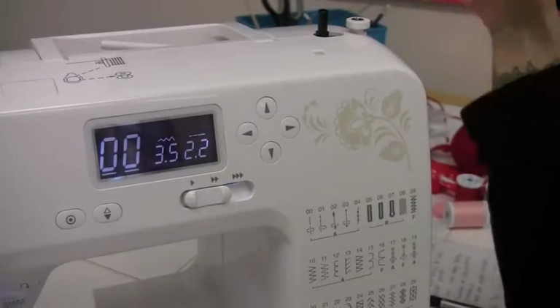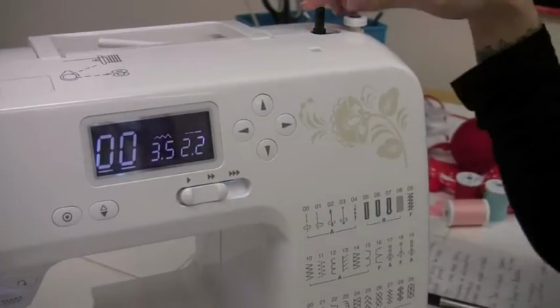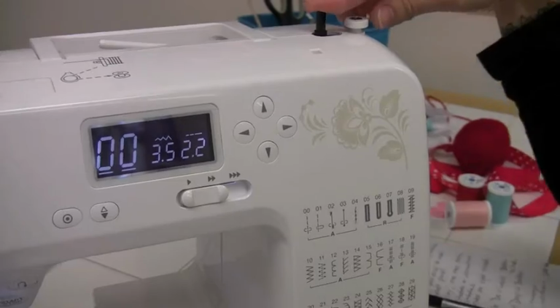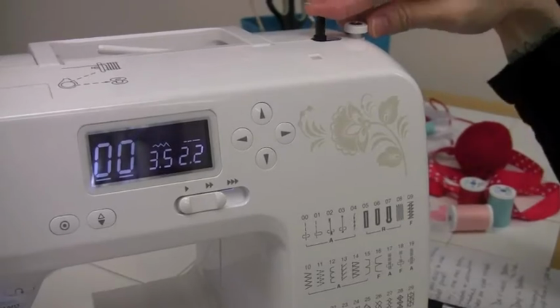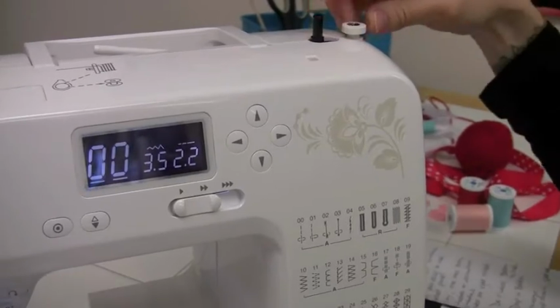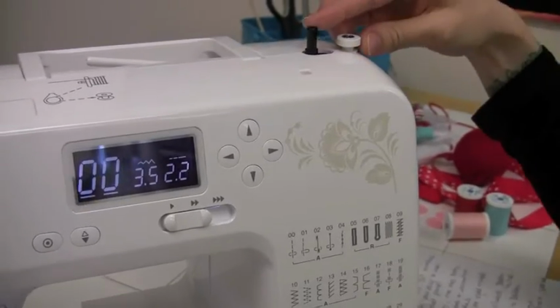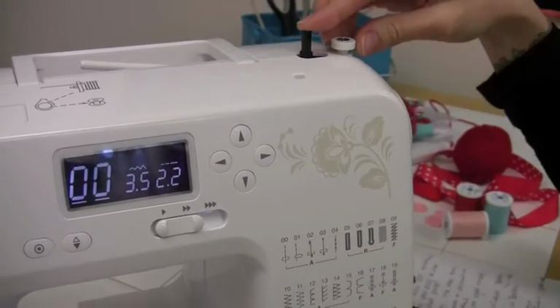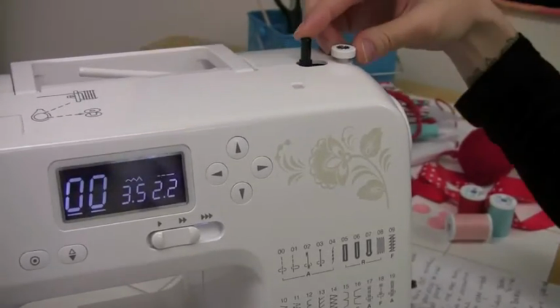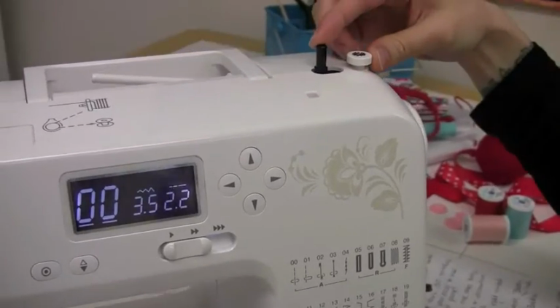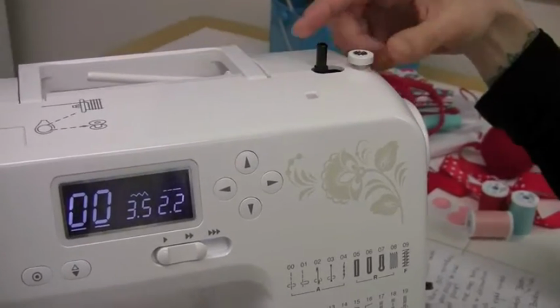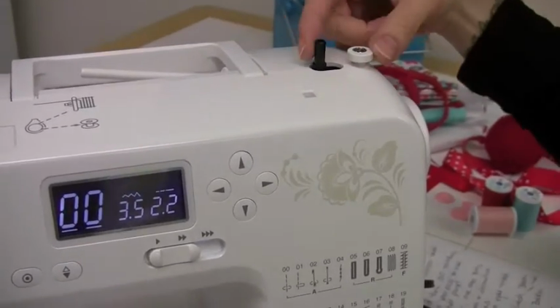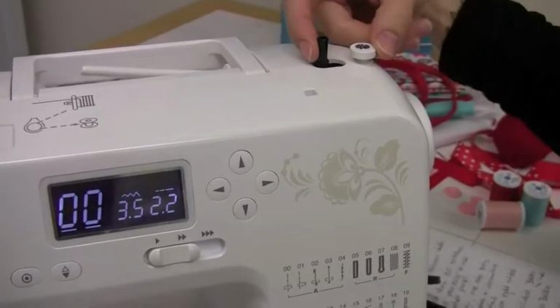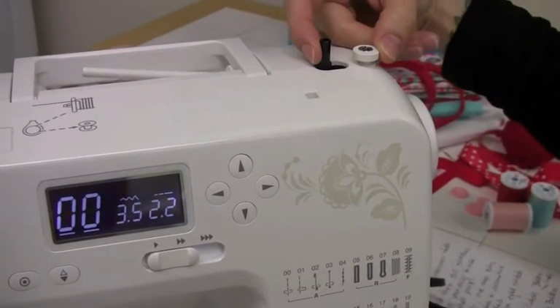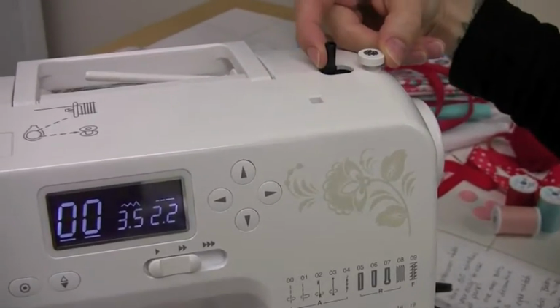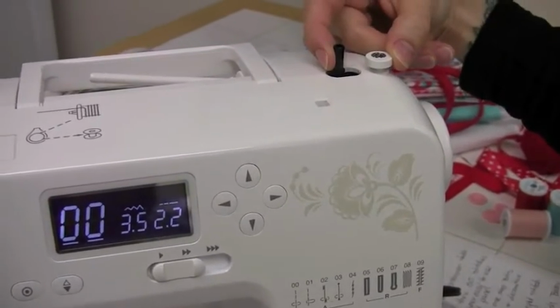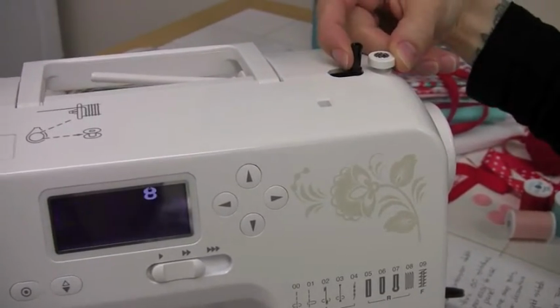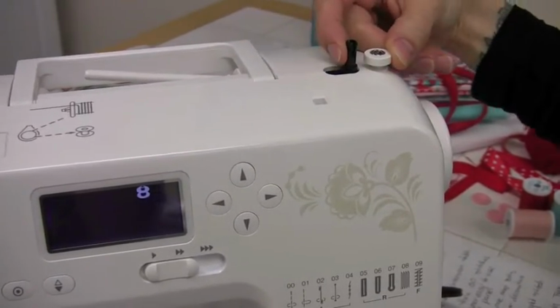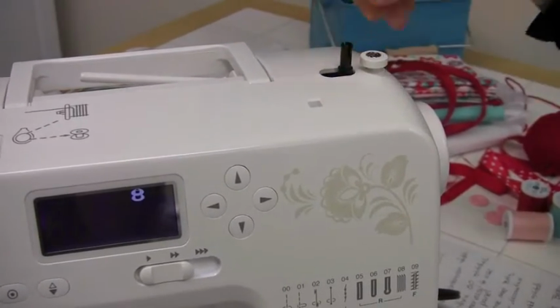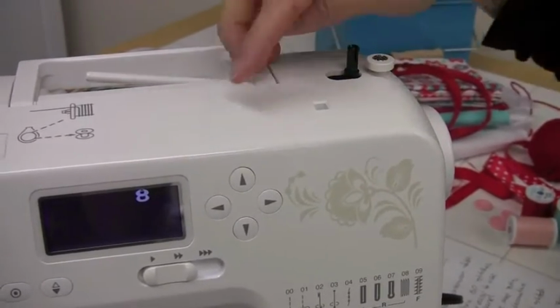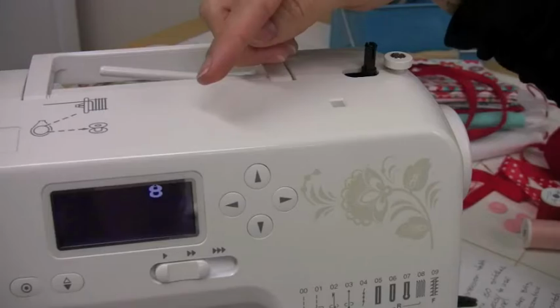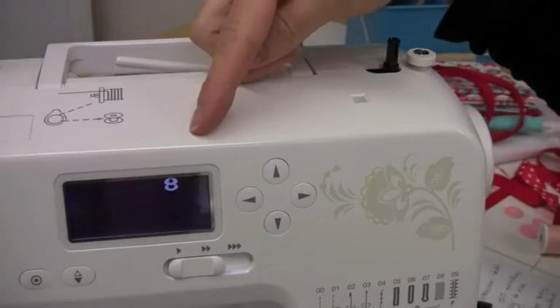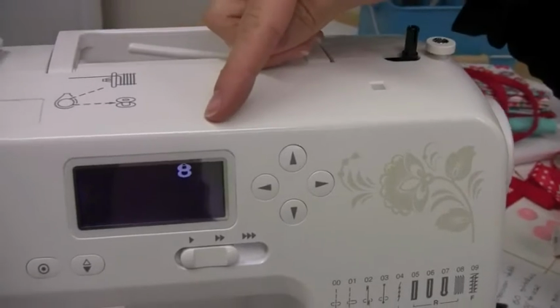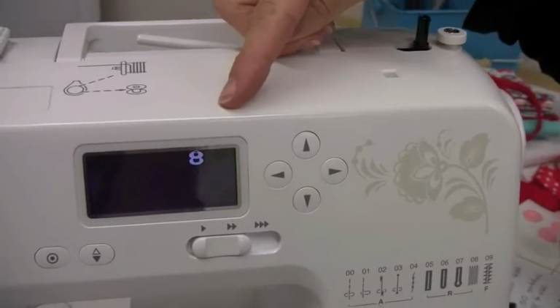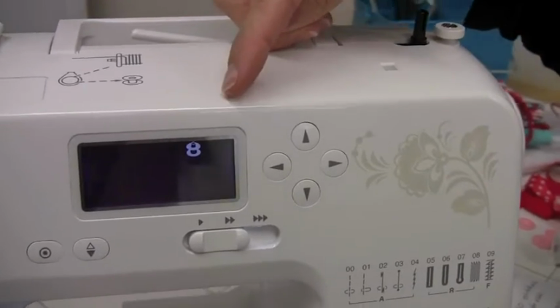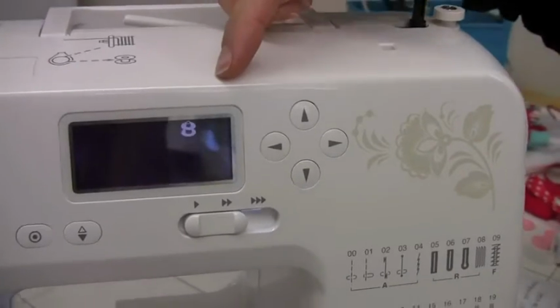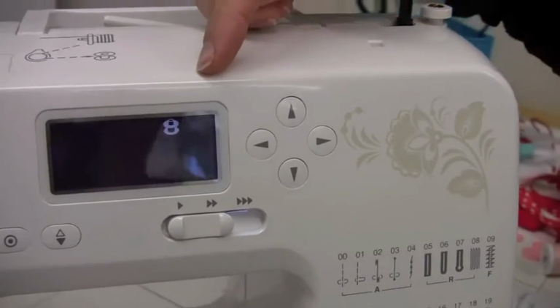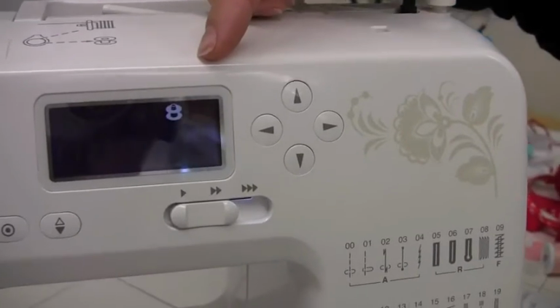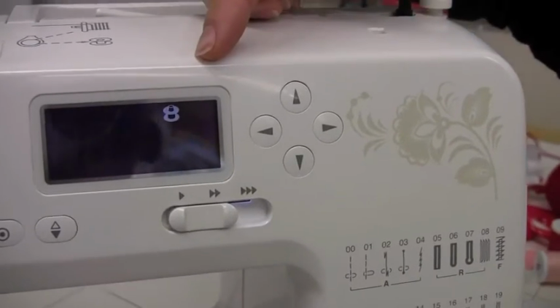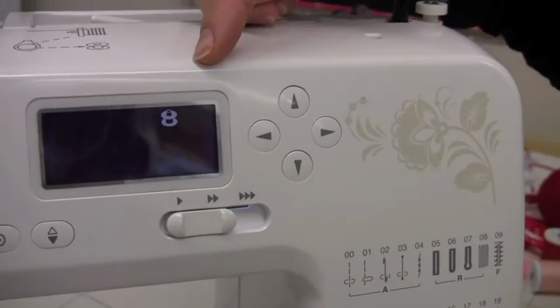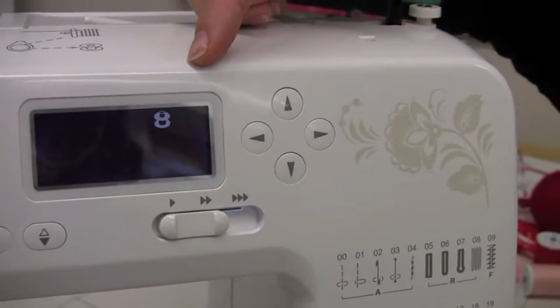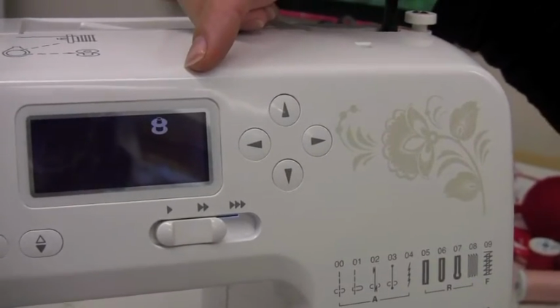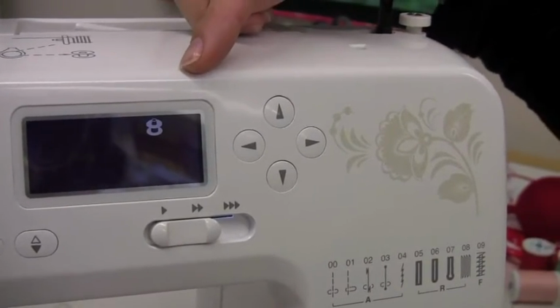Up on top, we have the auto-declutch bobbin winder. By sliding it to the right, you'll see that my screen is showing that I'm going to wind the bobbin.